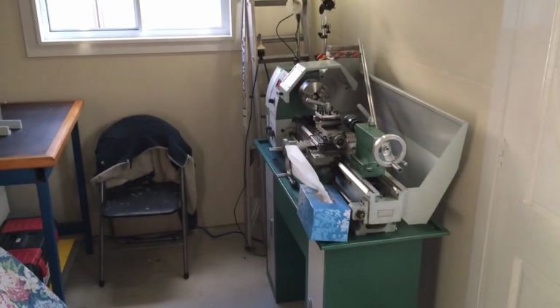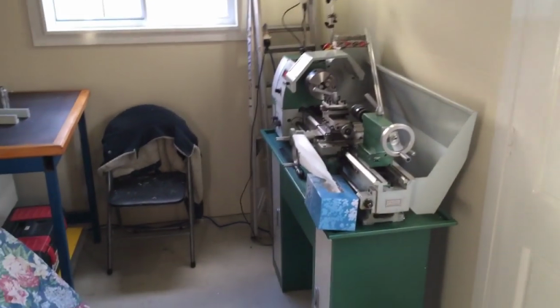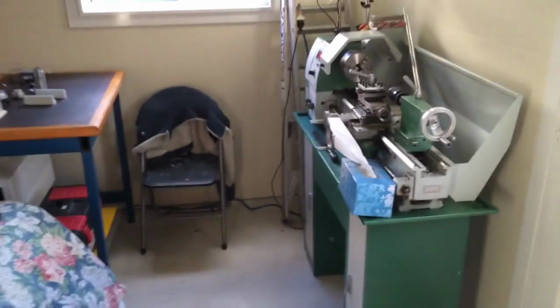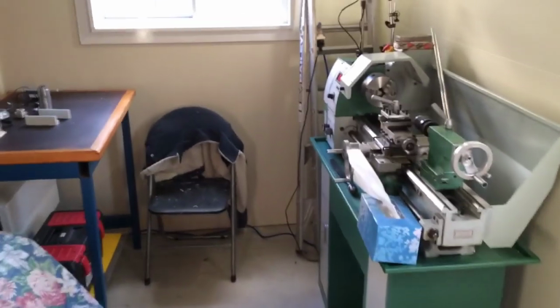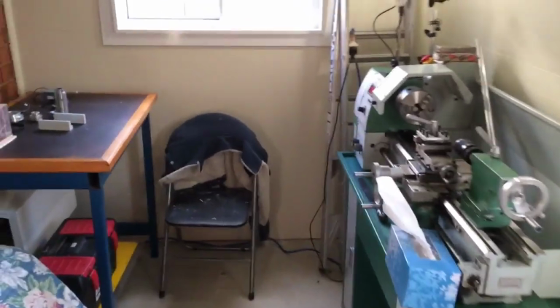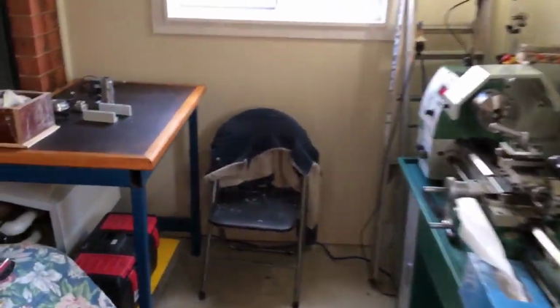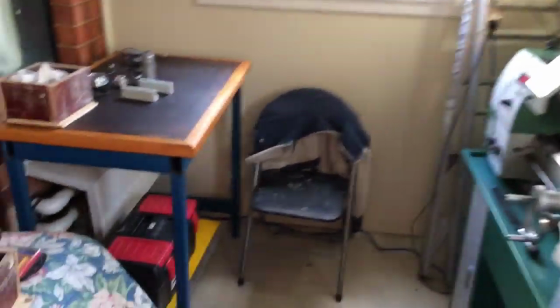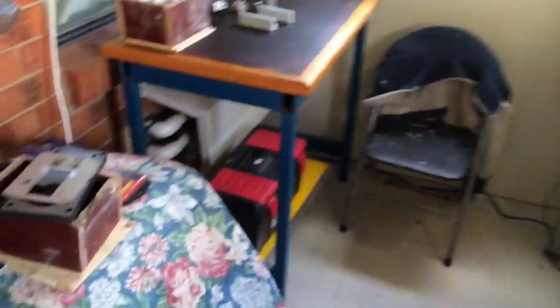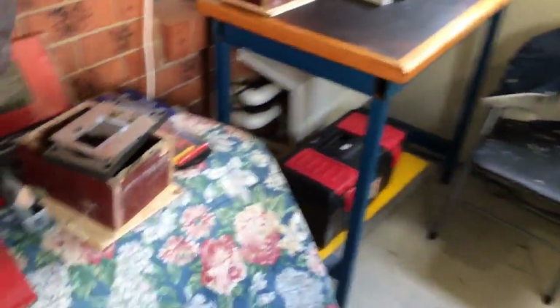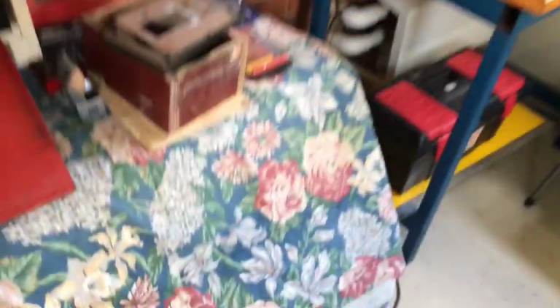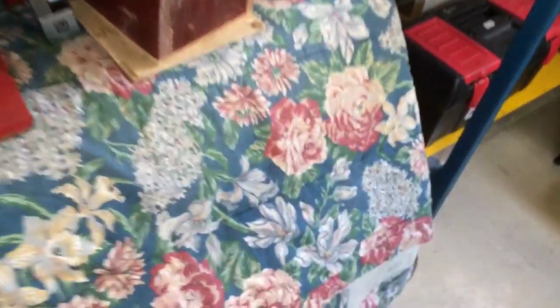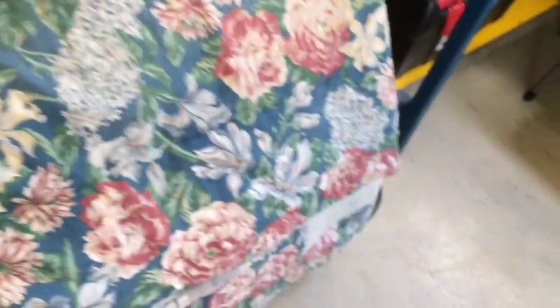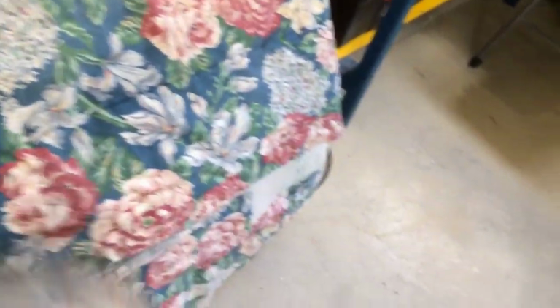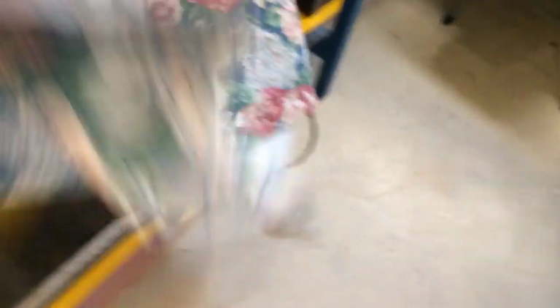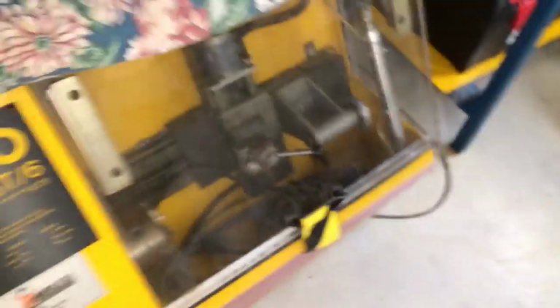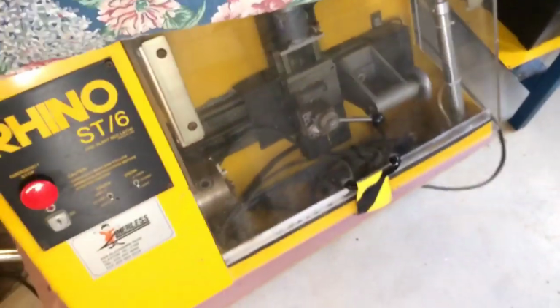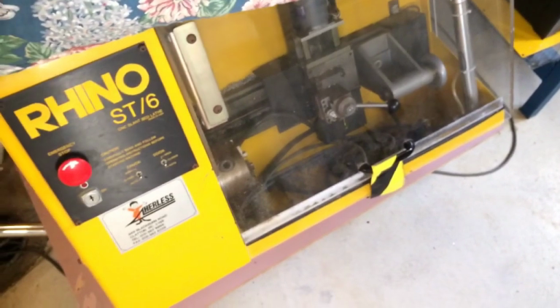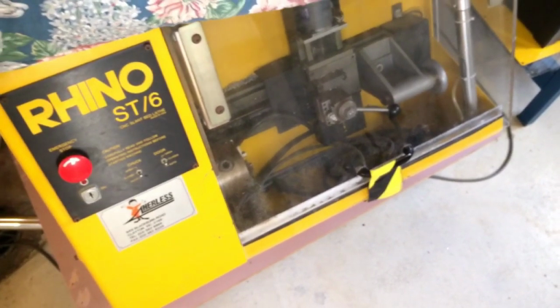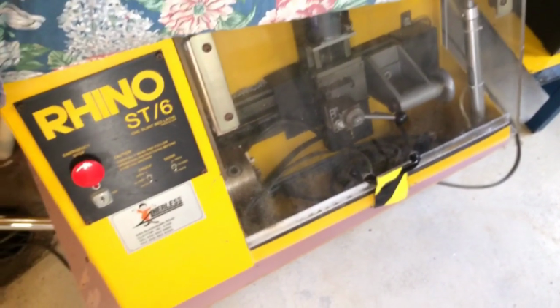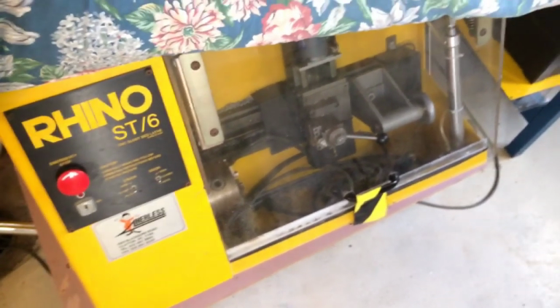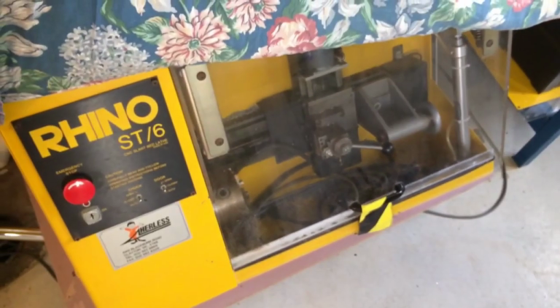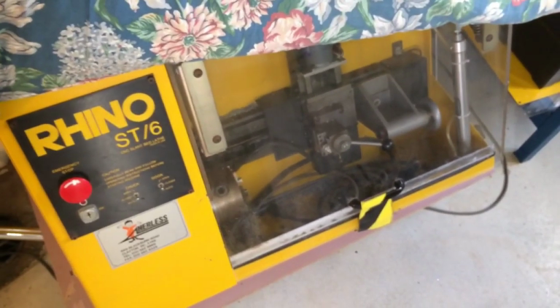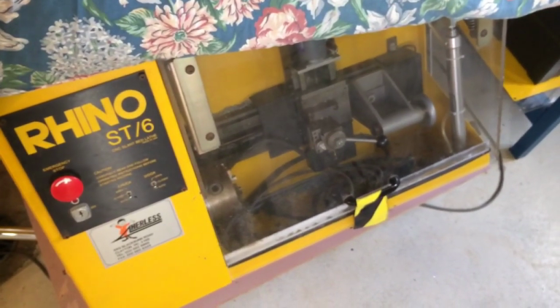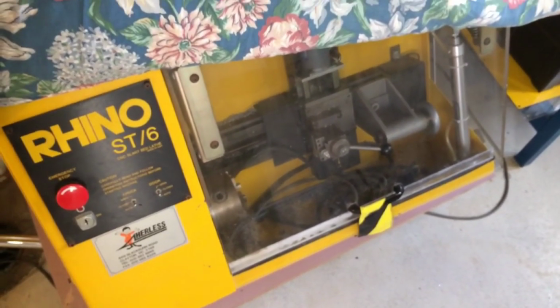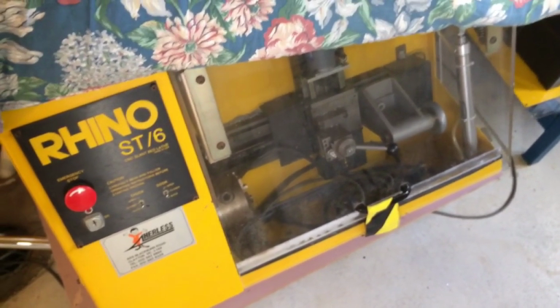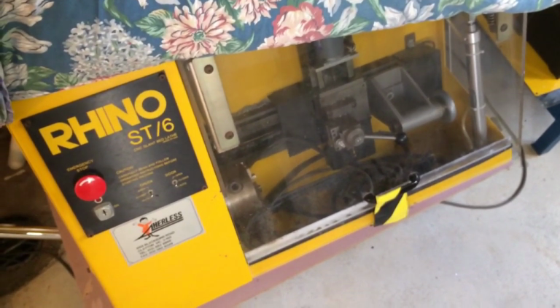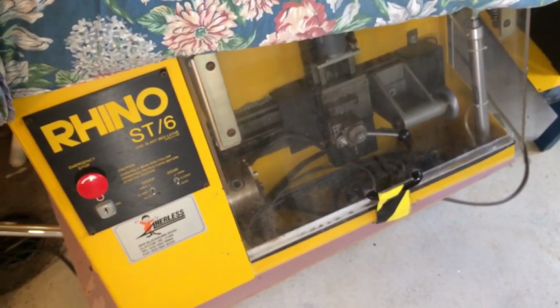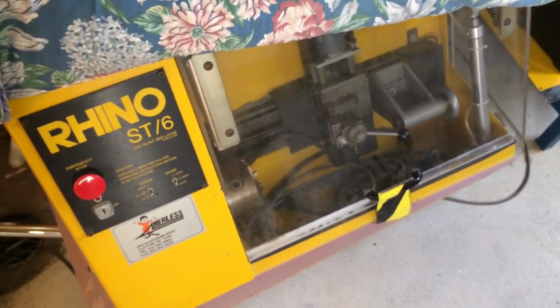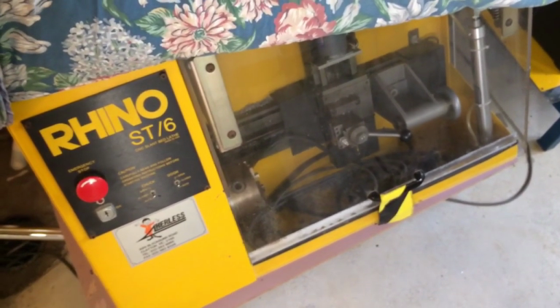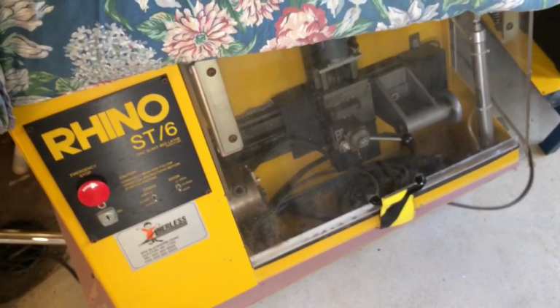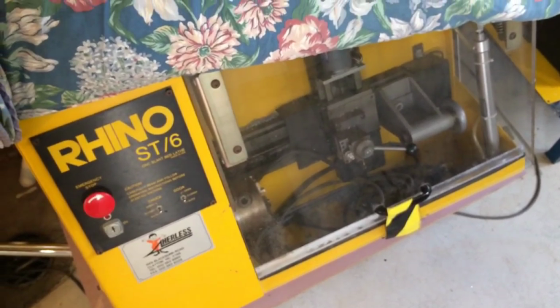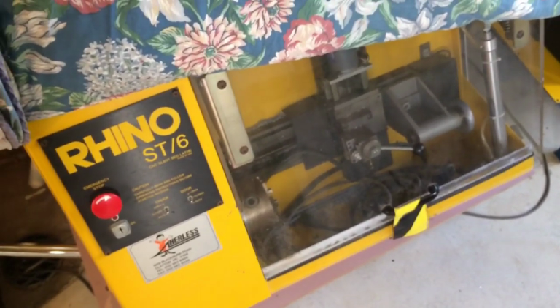I've got my lathe in here. I've got a new addition — it's a little CNC lathe called a Rhino. Stay tuned, that will be coming up online probably within the next couple of months, I'll get it up and running.